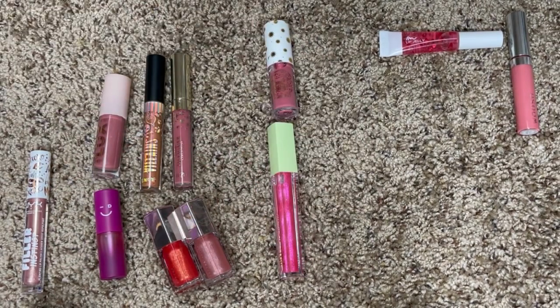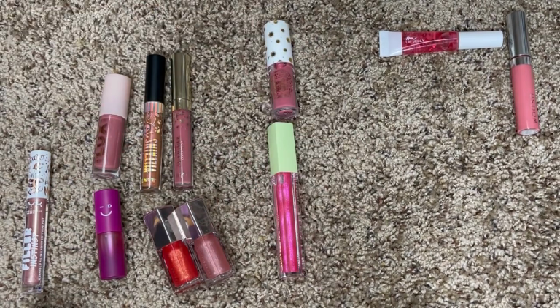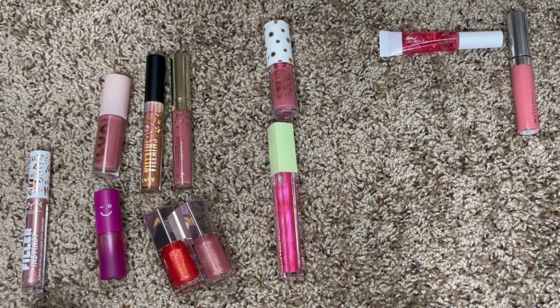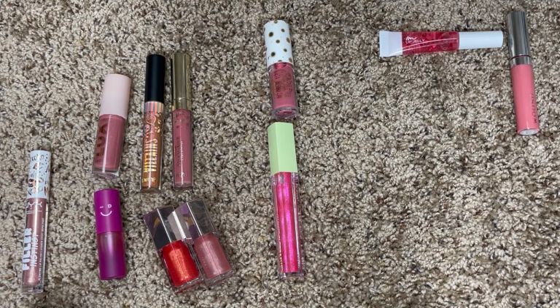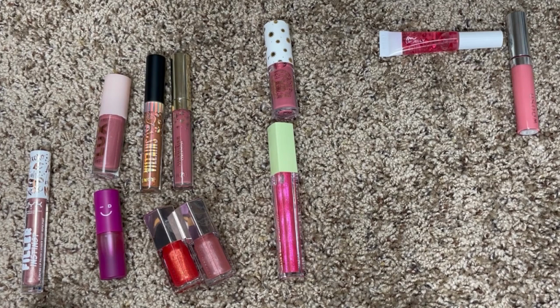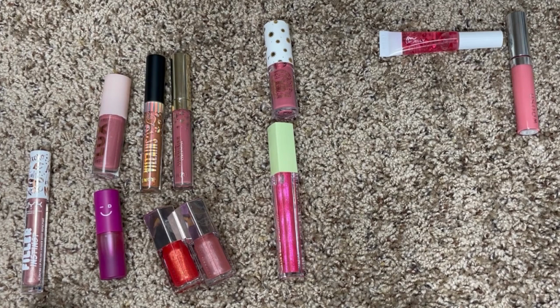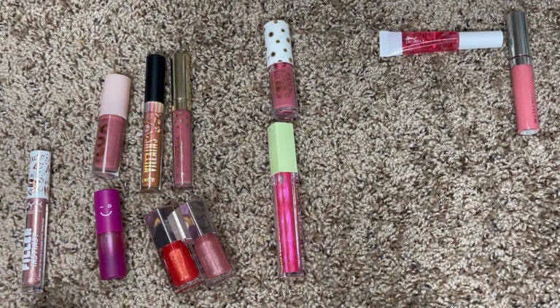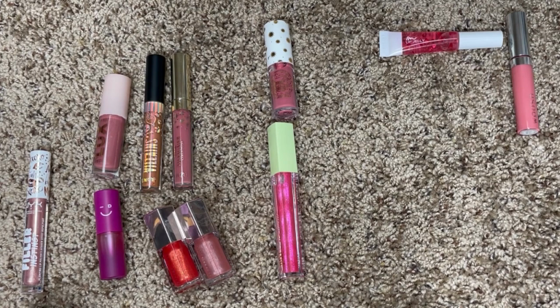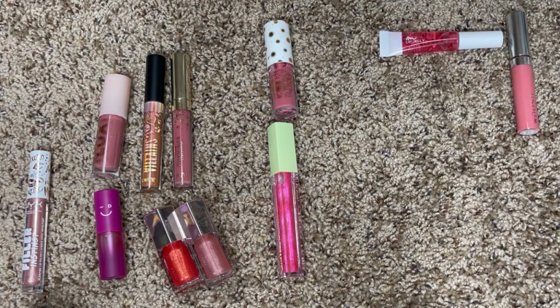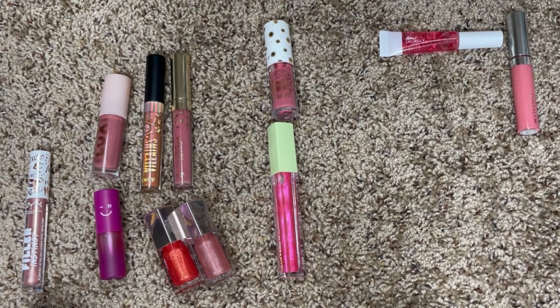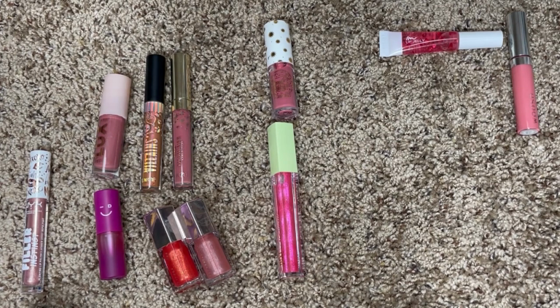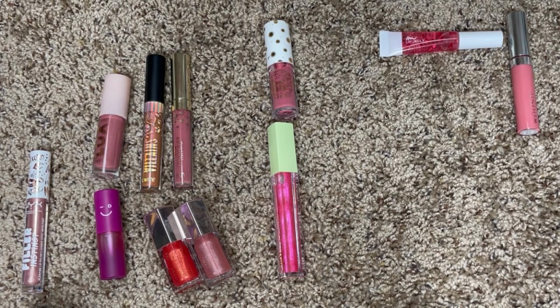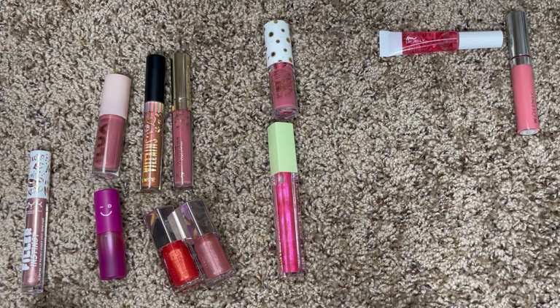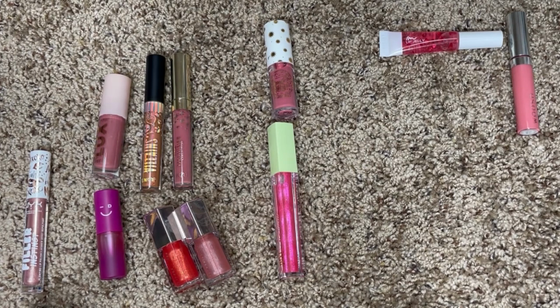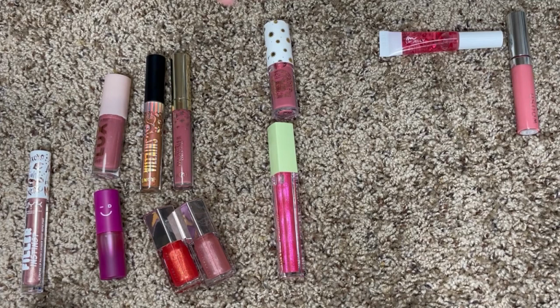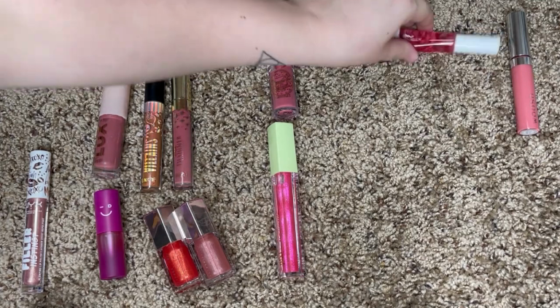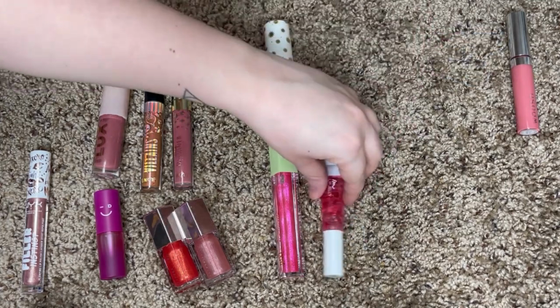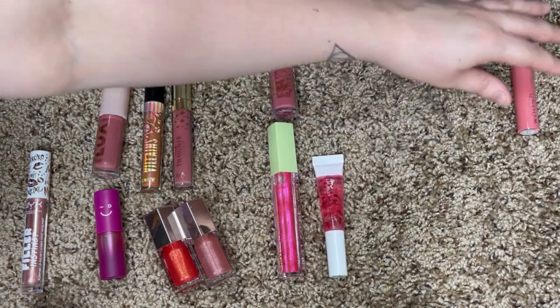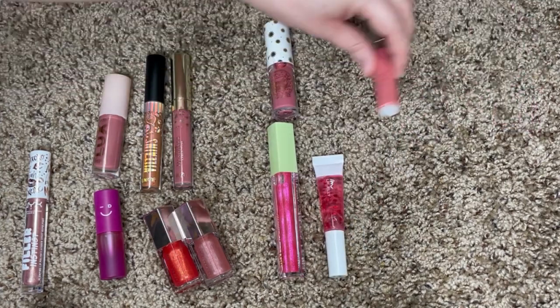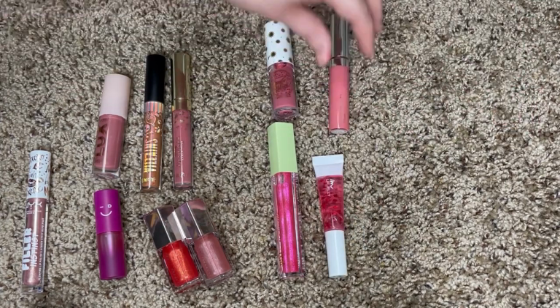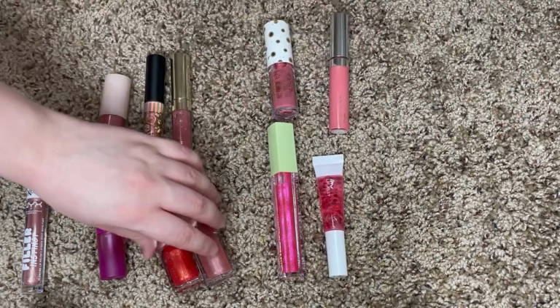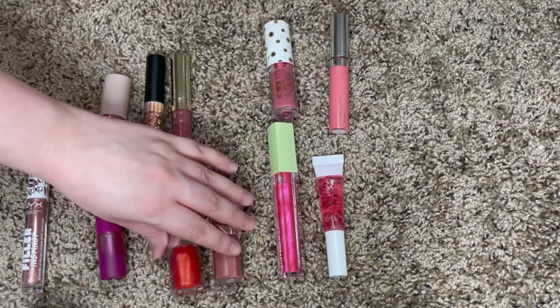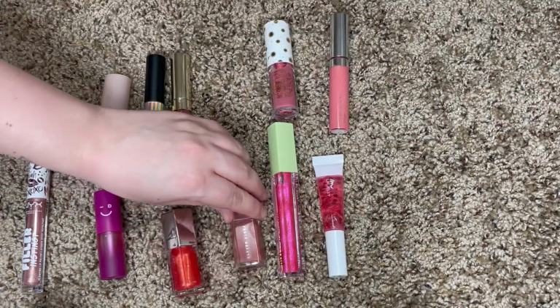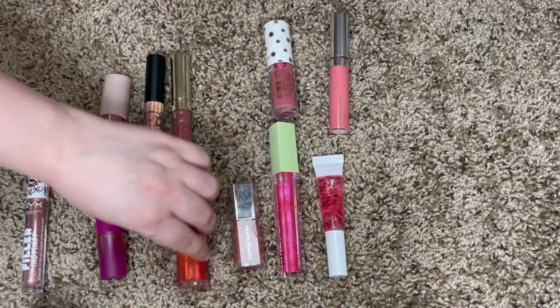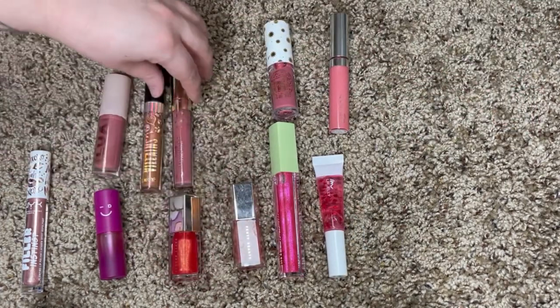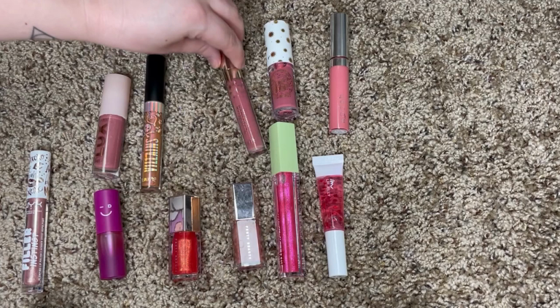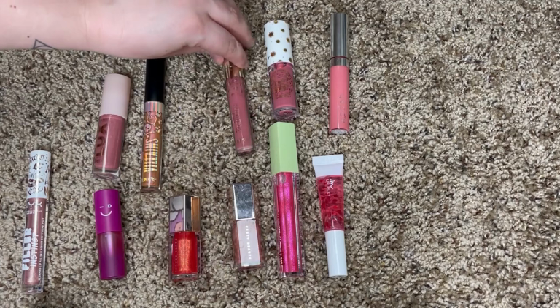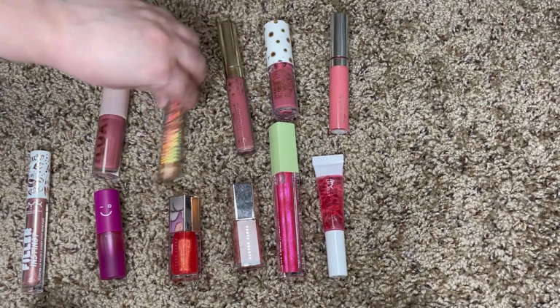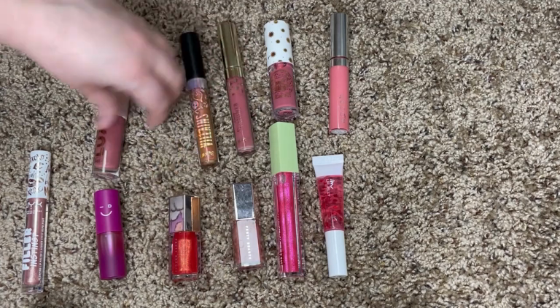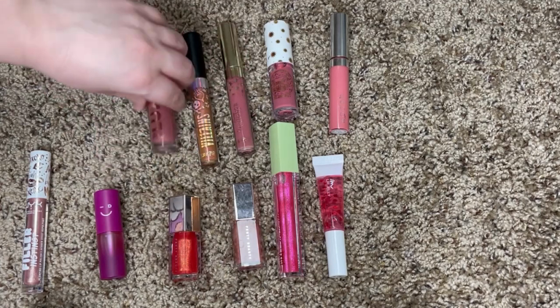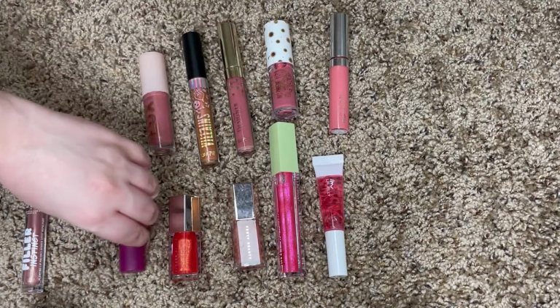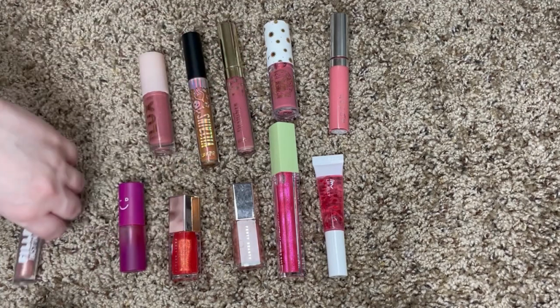I'm definitely being a lot more cutthroat this time, but it's just because I have so many glosses that I don't even use, and on top of it we're moving, so why bring a whole bunch of products with me that I'm not going to use? It just seems really silly.